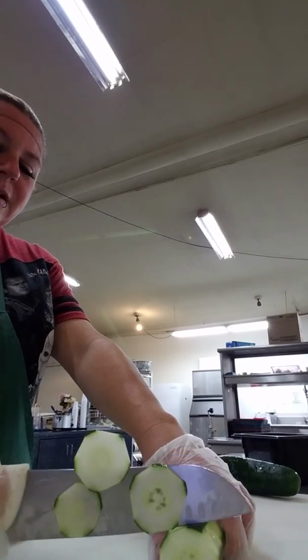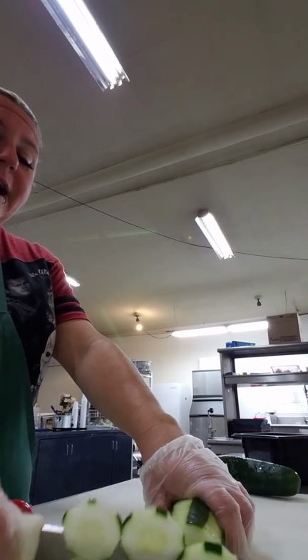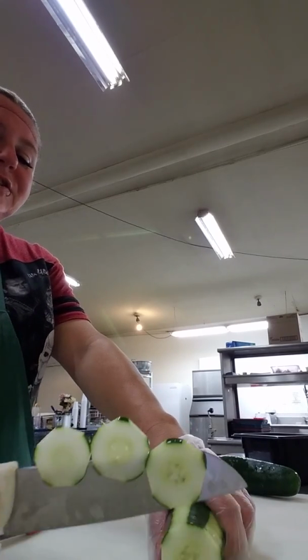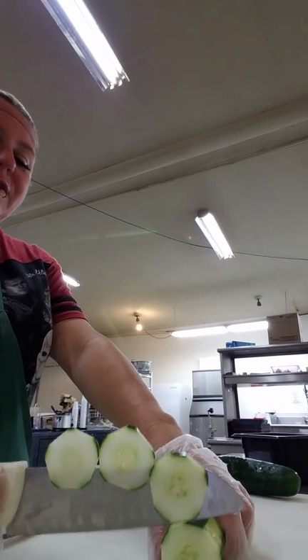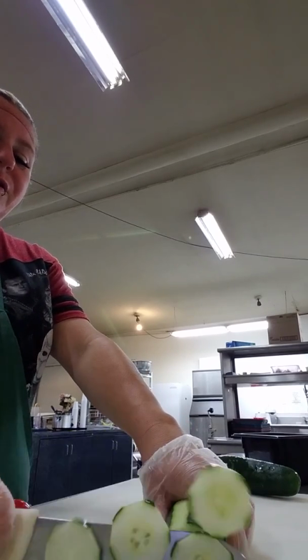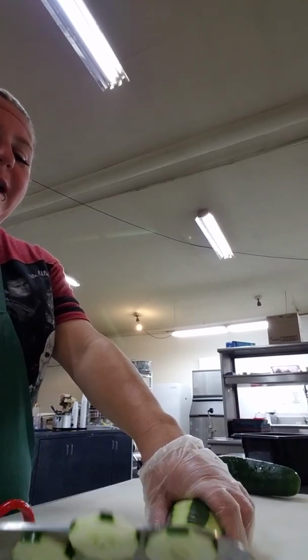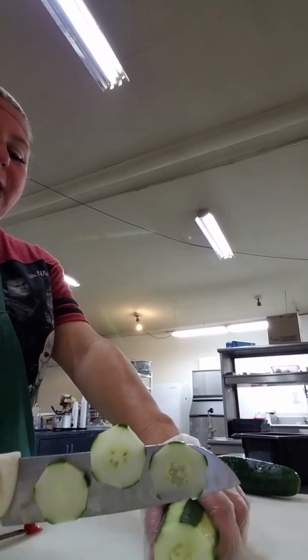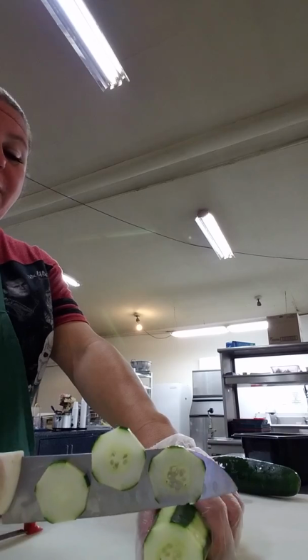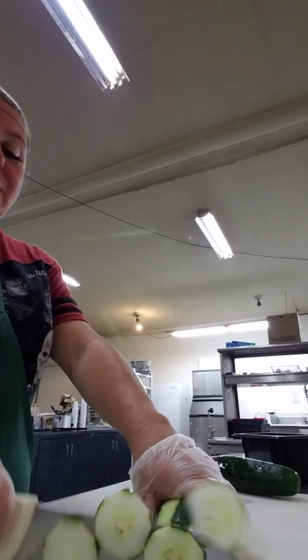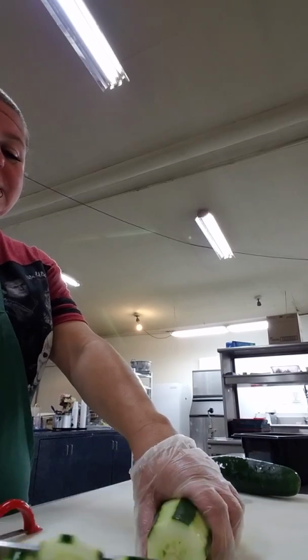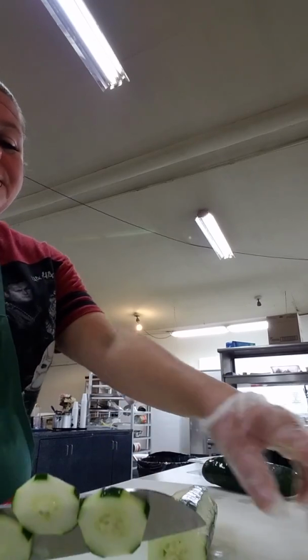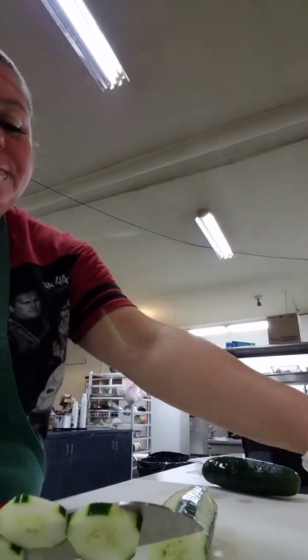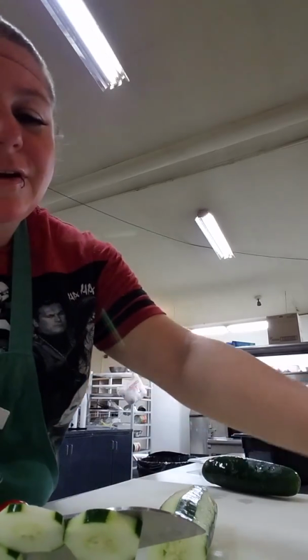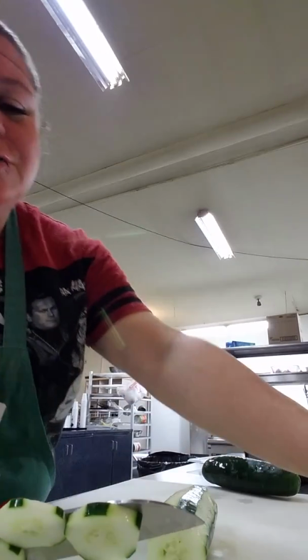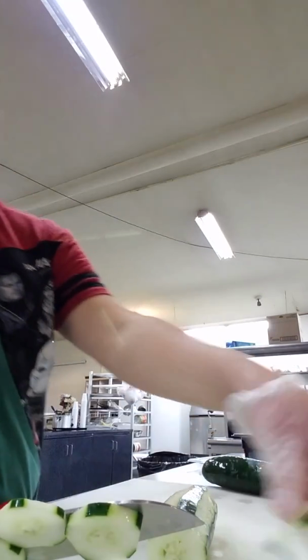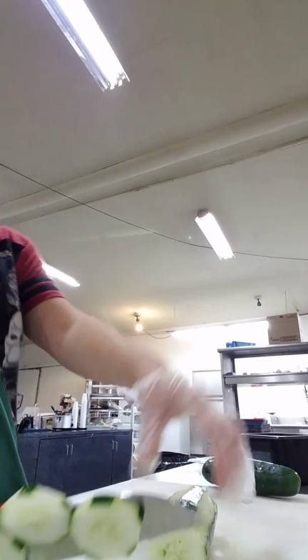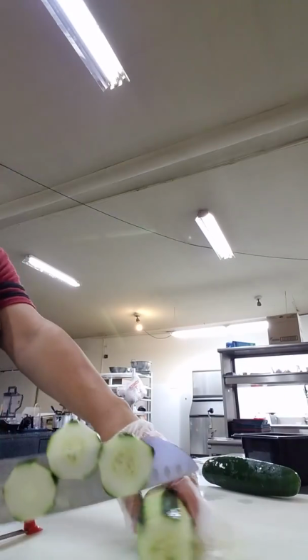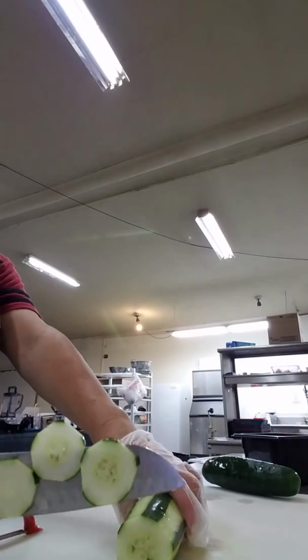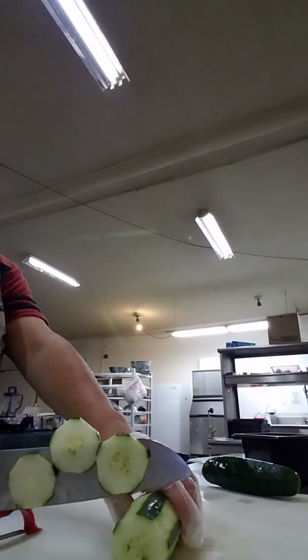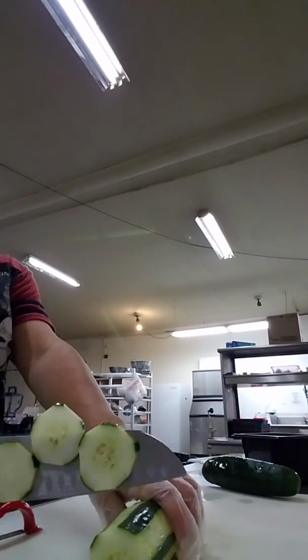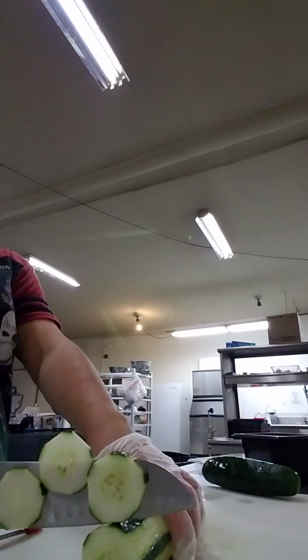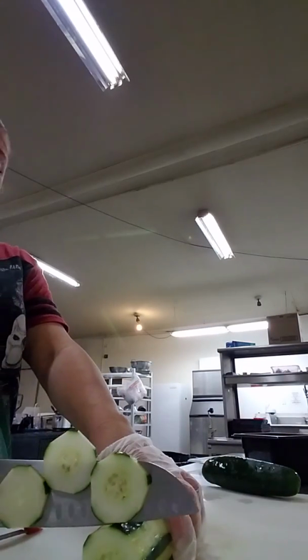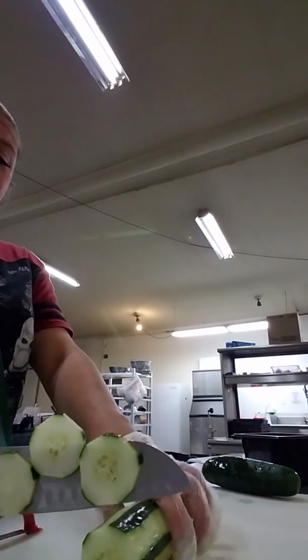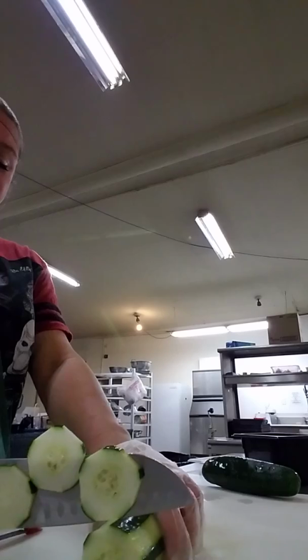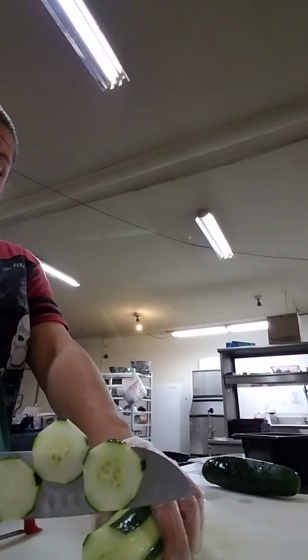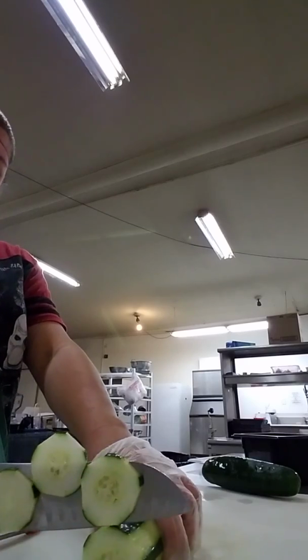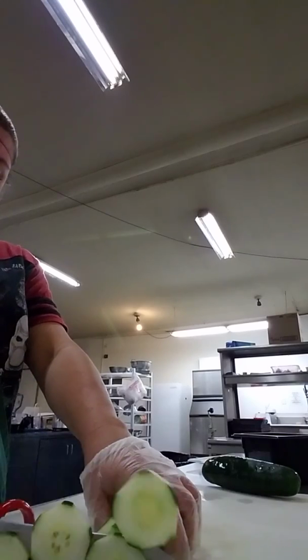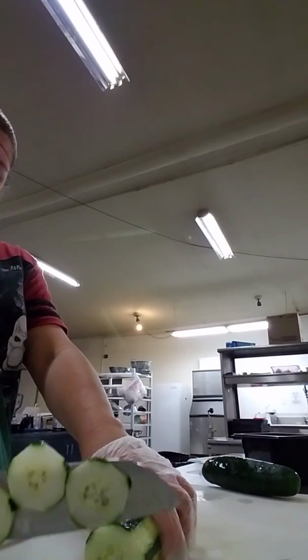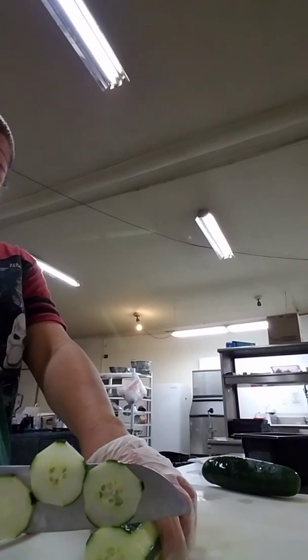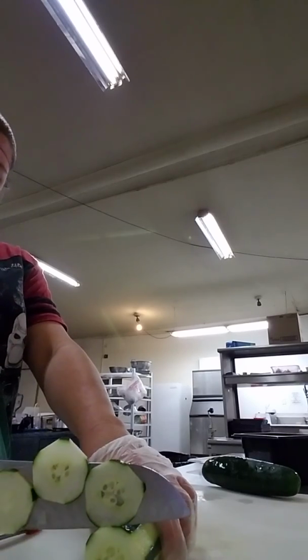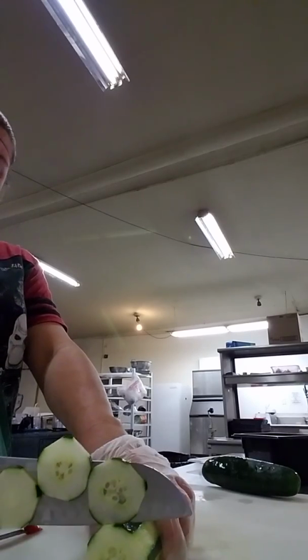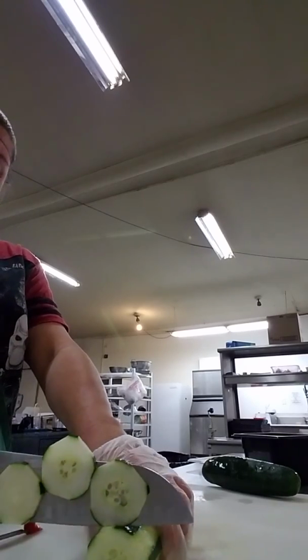I just tried to hold the knife like Greg Schumard wanted me to, and it doesn't work out for me. I do what I want.